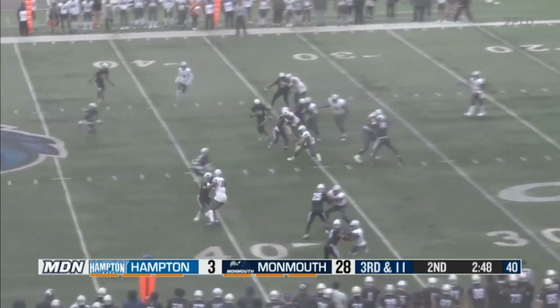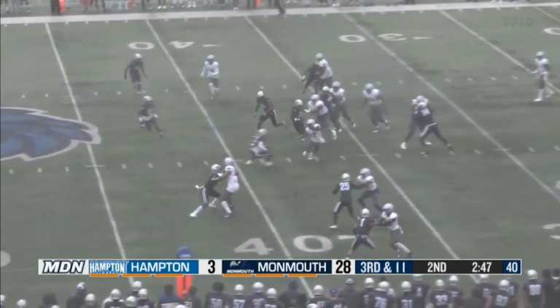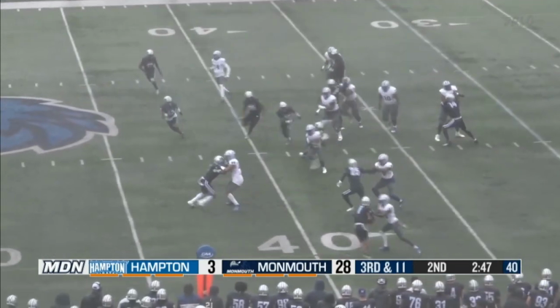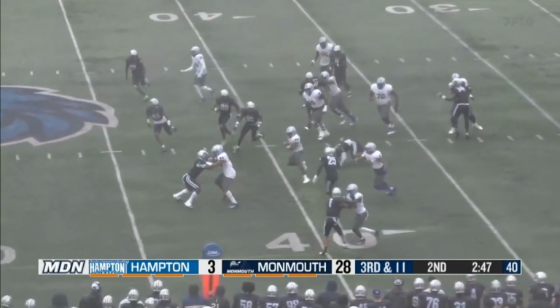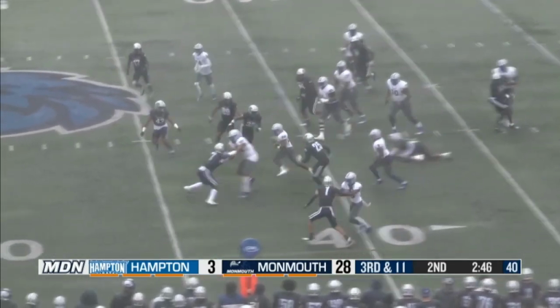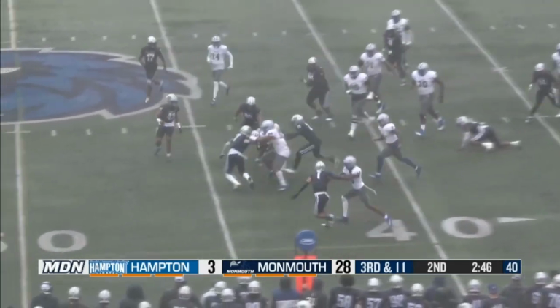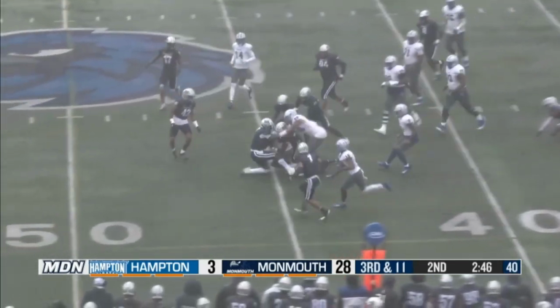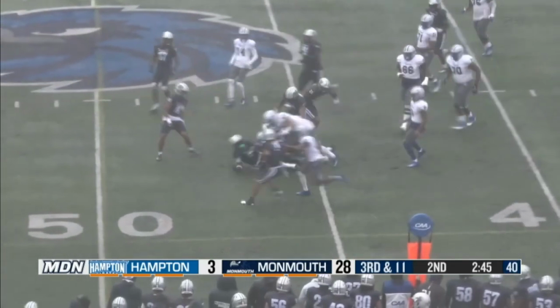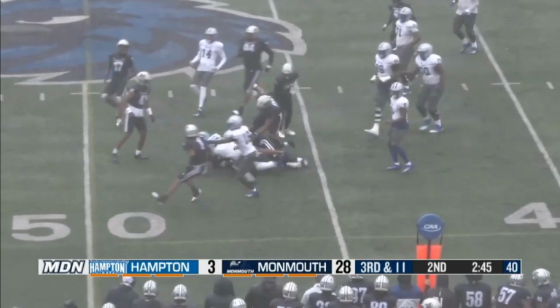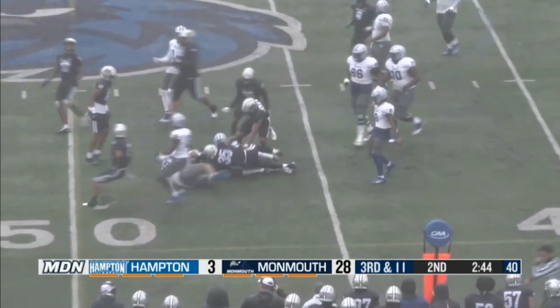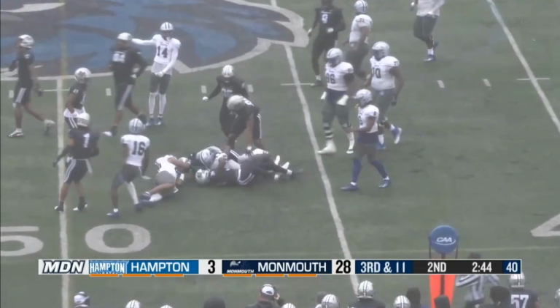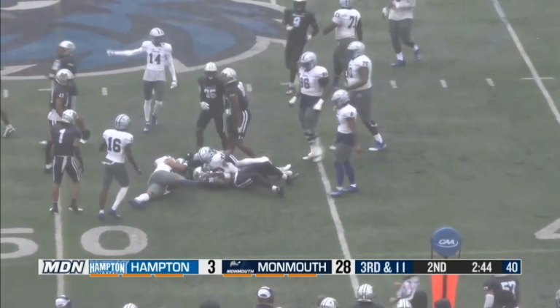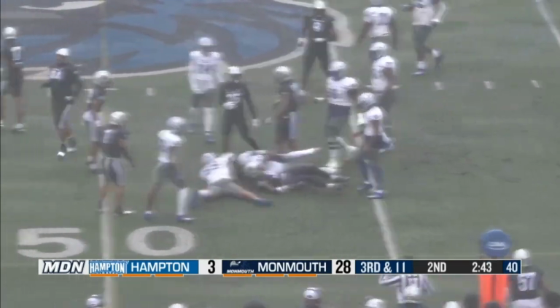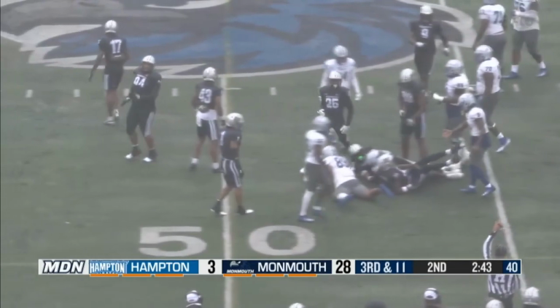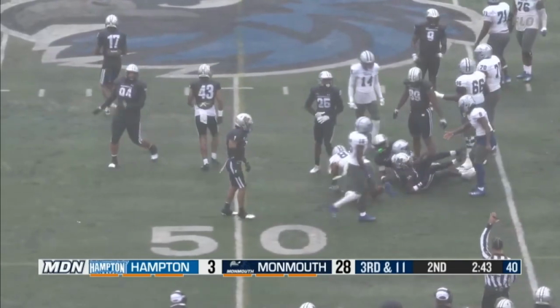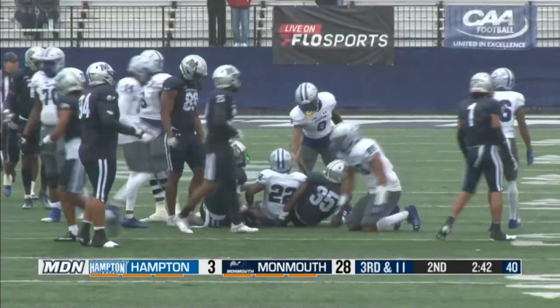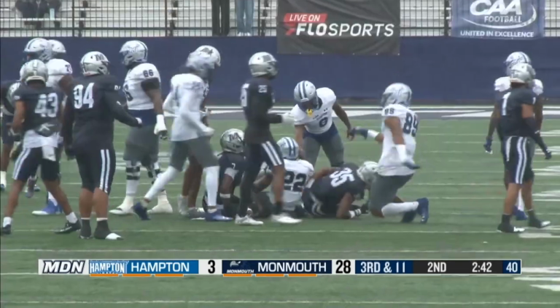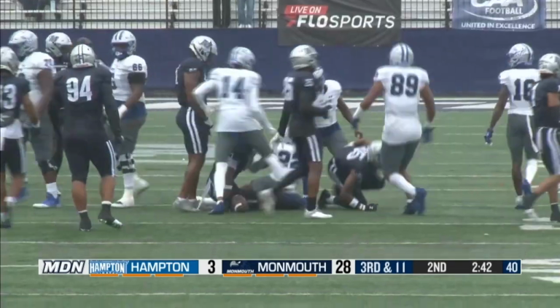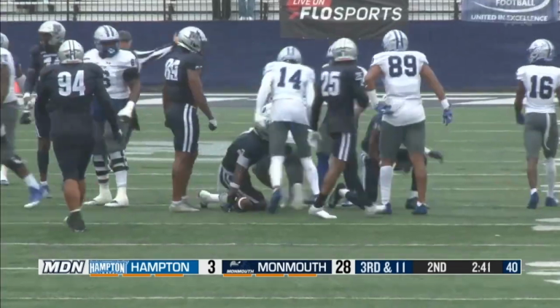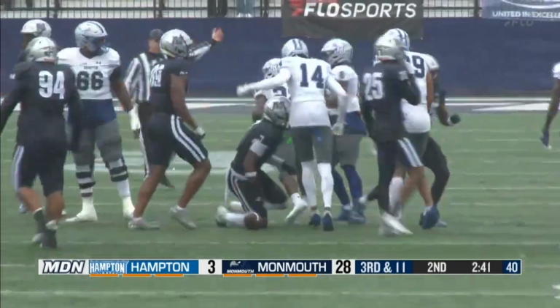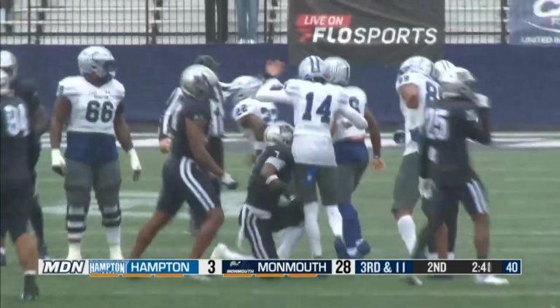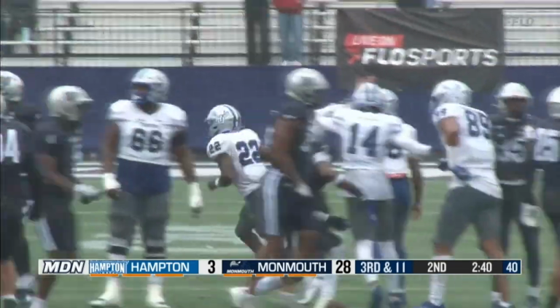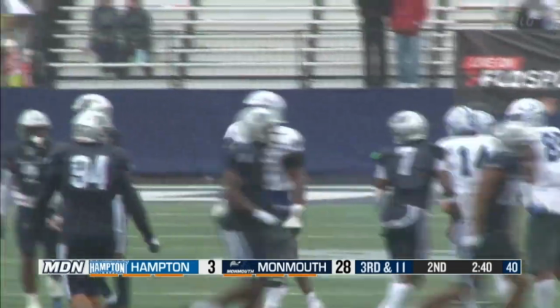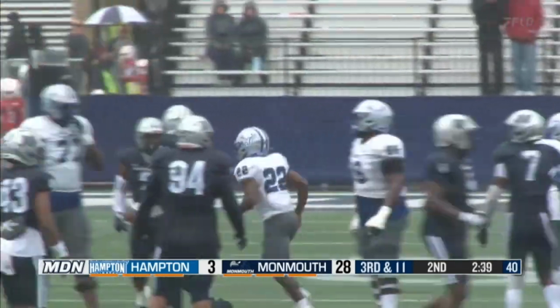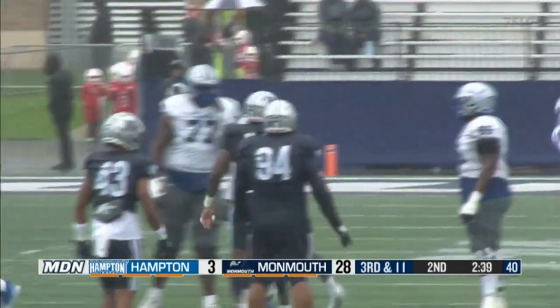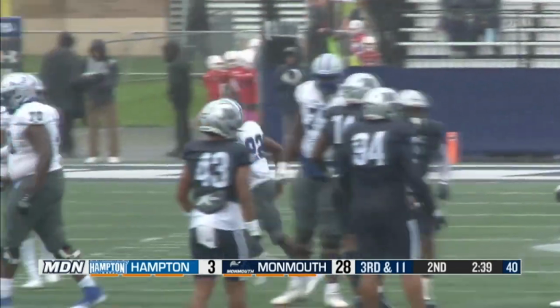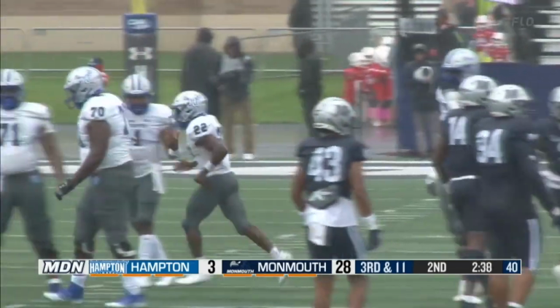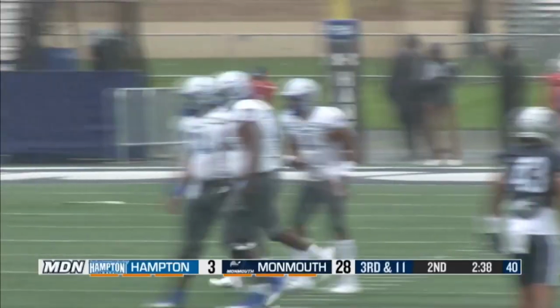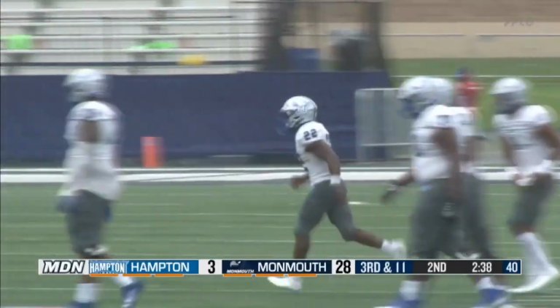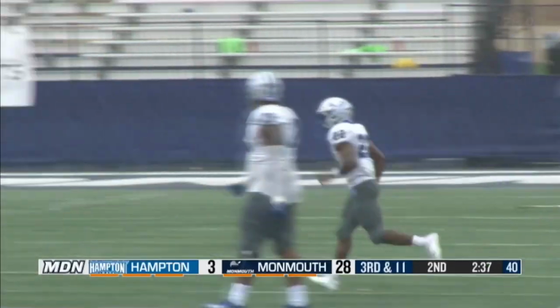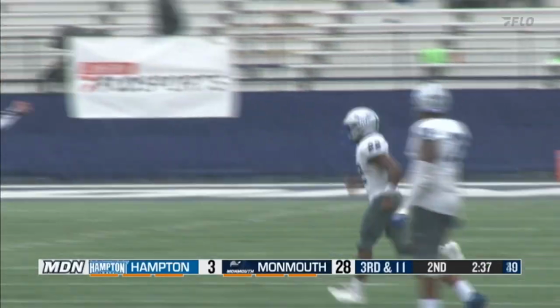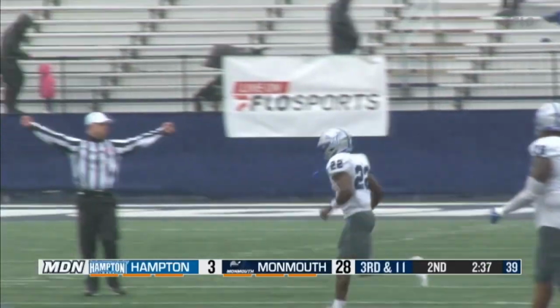Draw play, goes to Butts. Runs through a tackle and gets a first down — he ran right where there was a hole. Good explosive speed by Darren Butts to keep the drive alive.